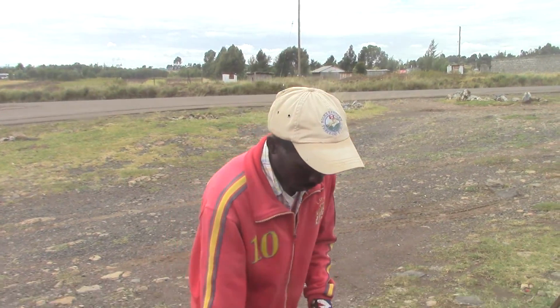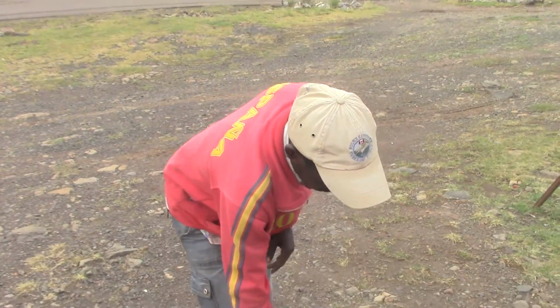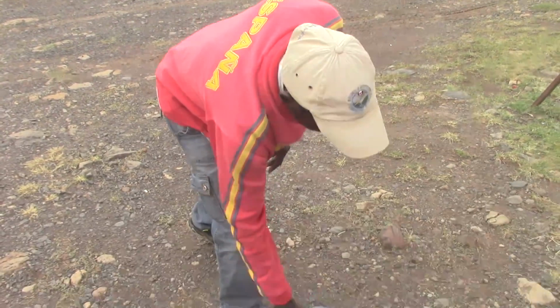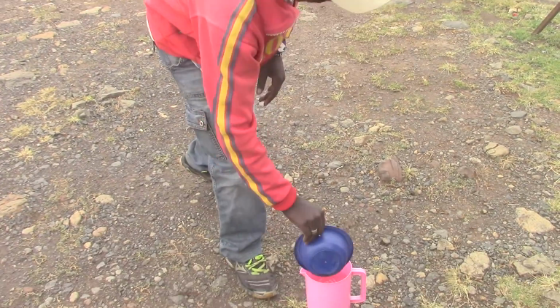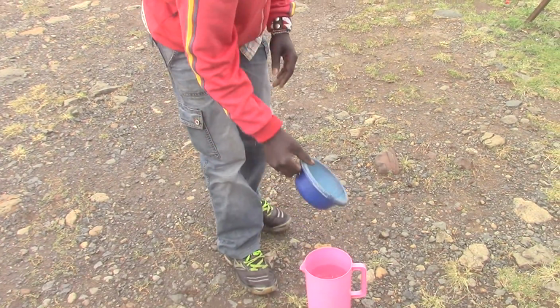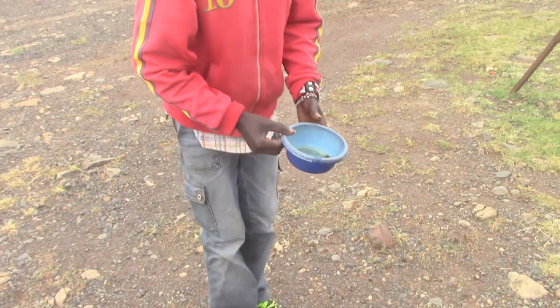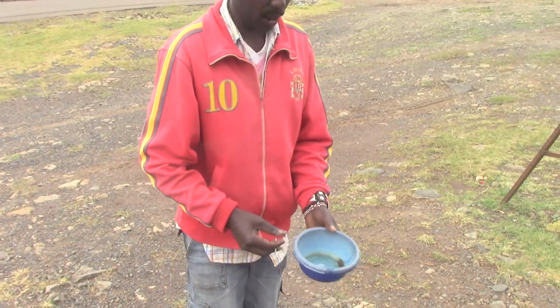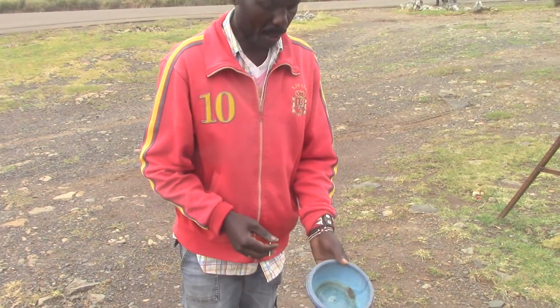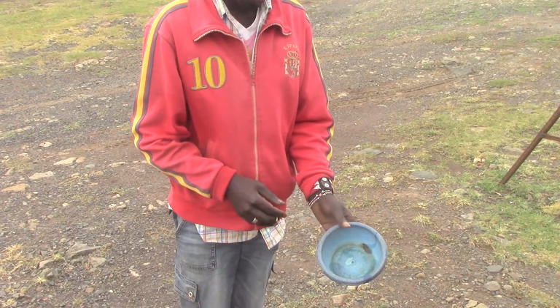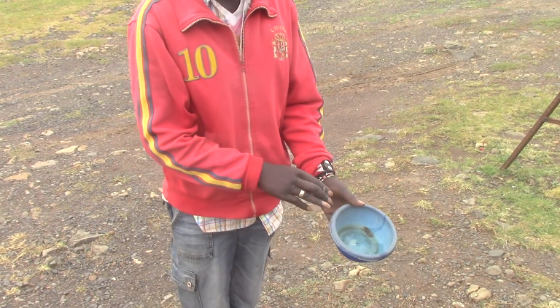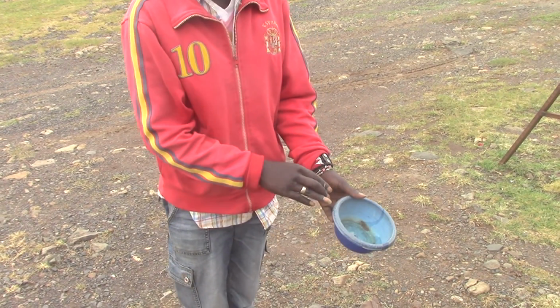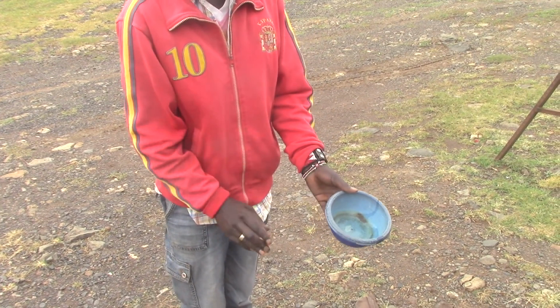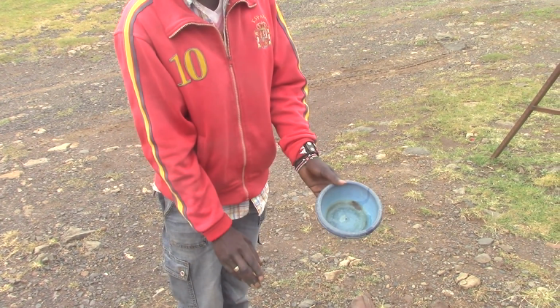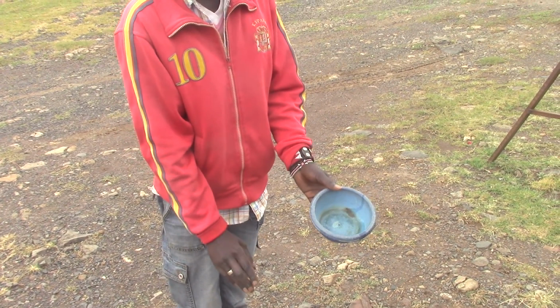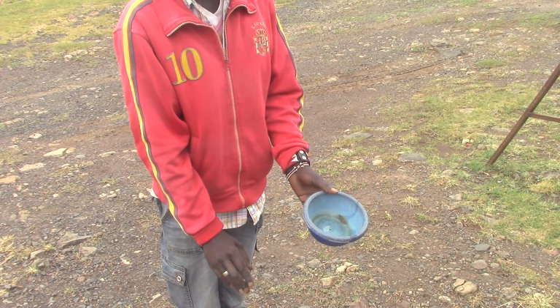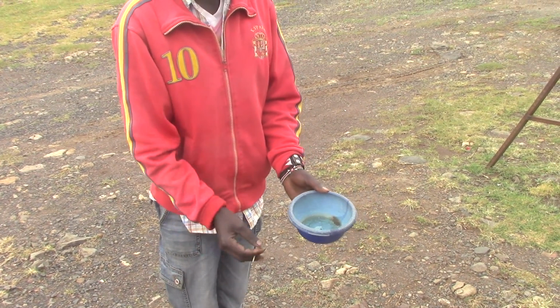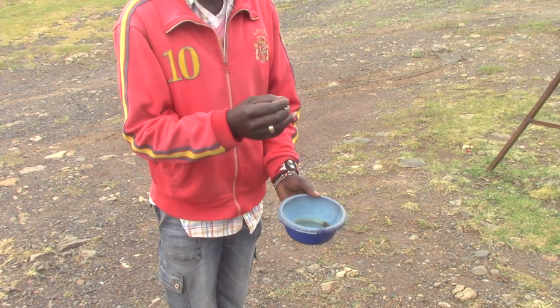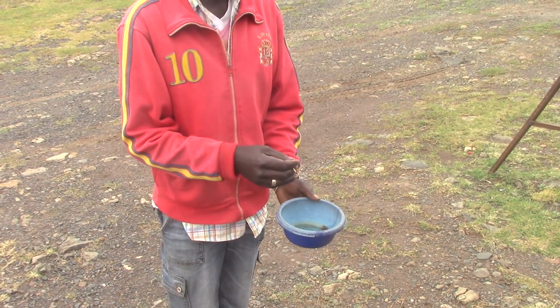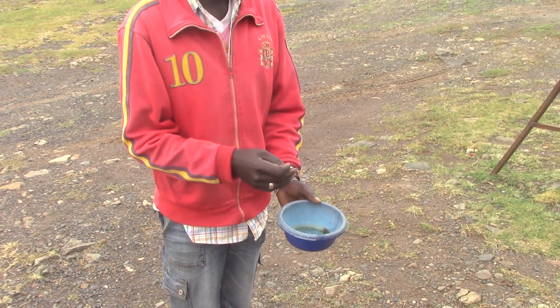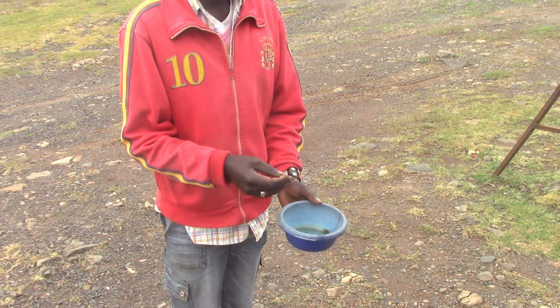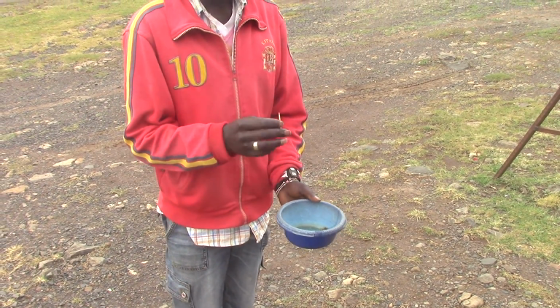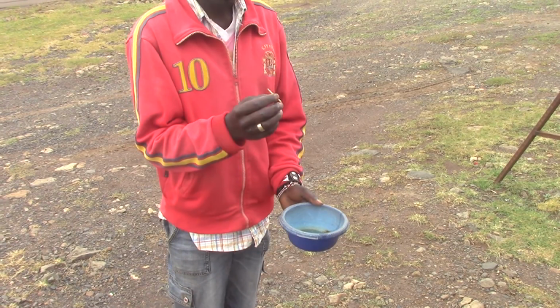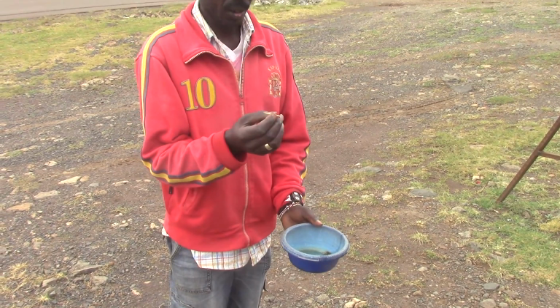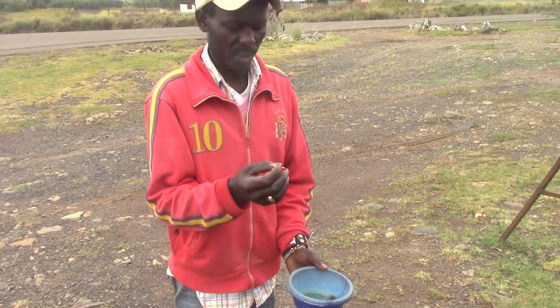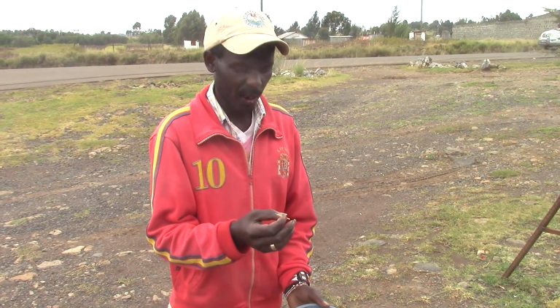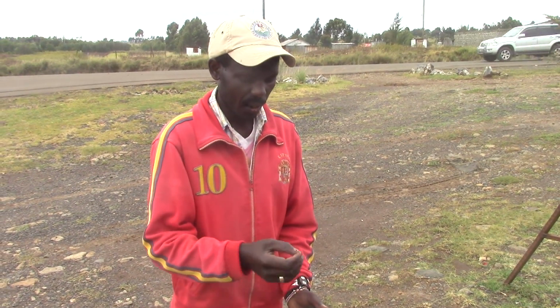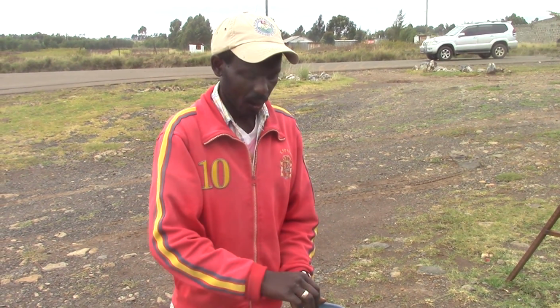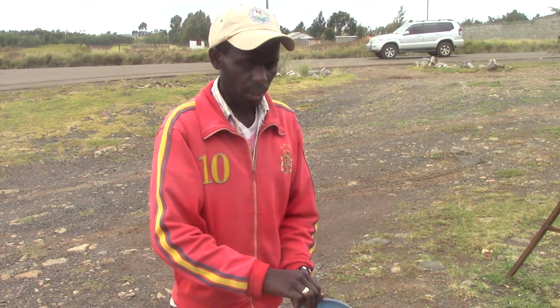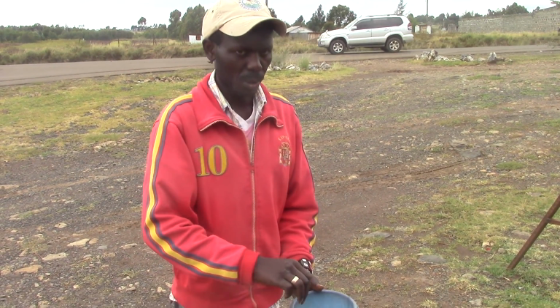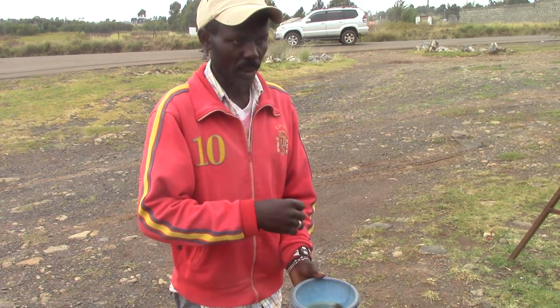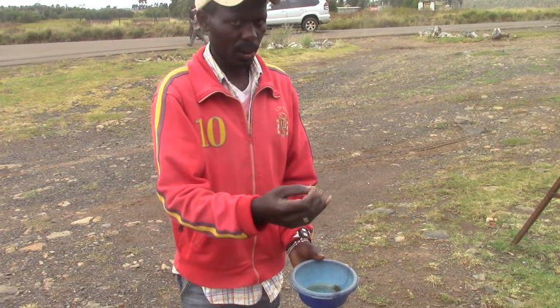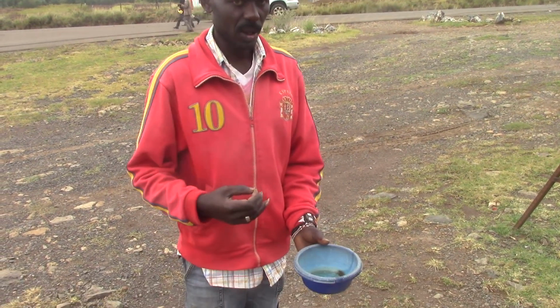To prove that, here are the apparatus: a bowl with a hole at the center. The water in the jar acts as the flowing object. Then I have a matchstick as an indicator to clearly see the motion of the water on either side.